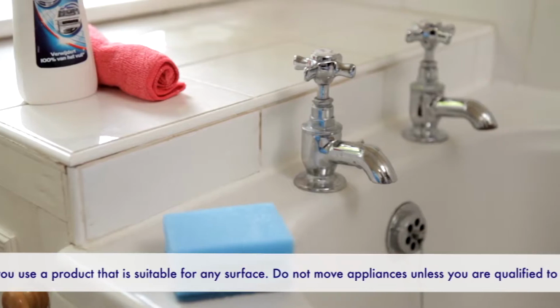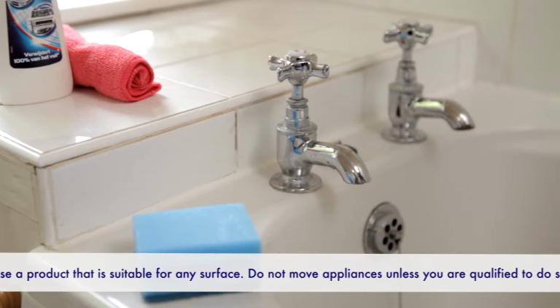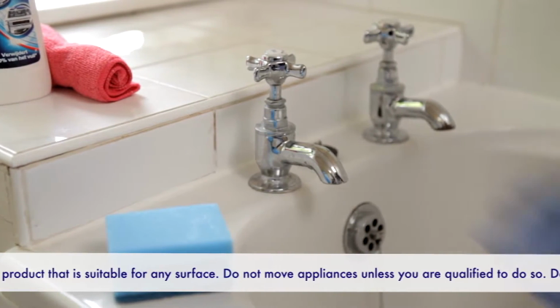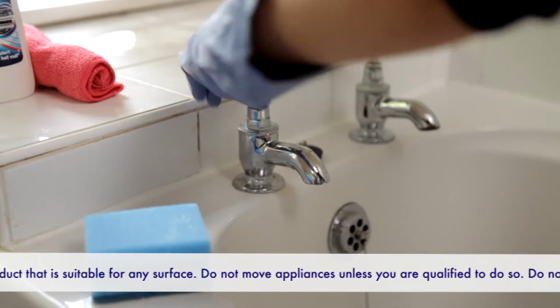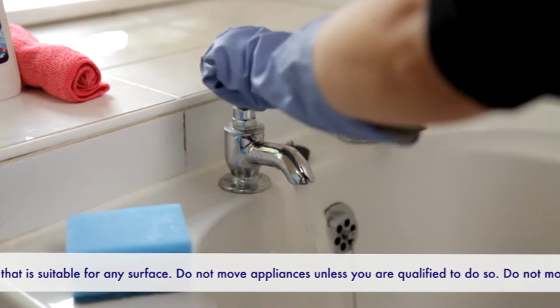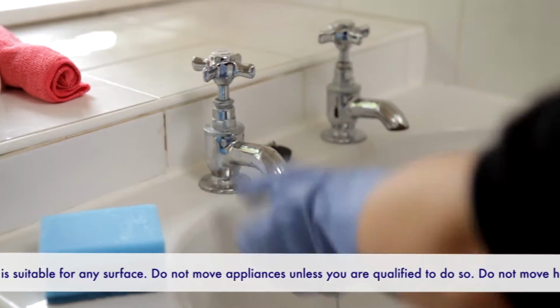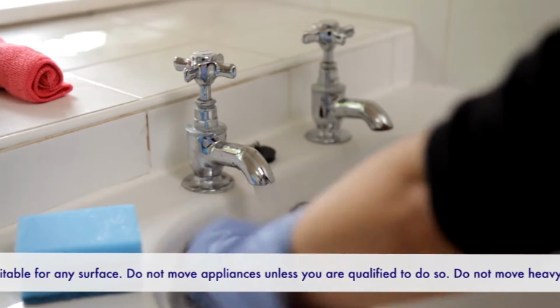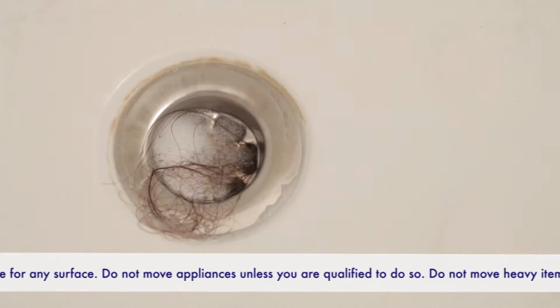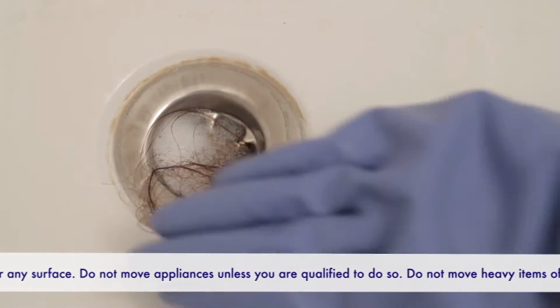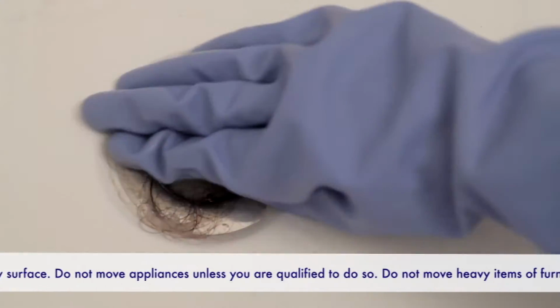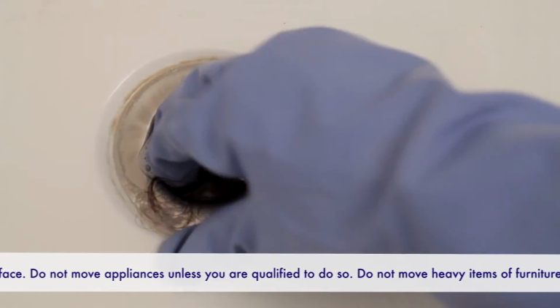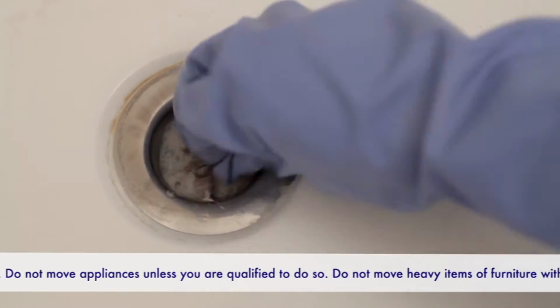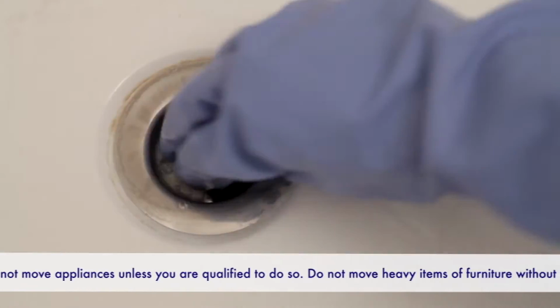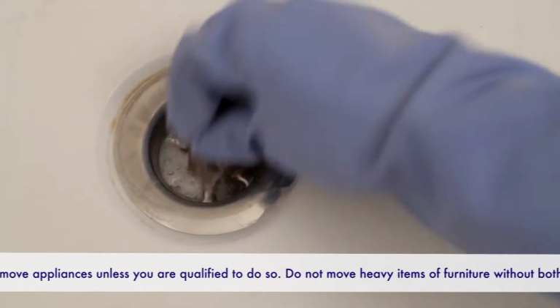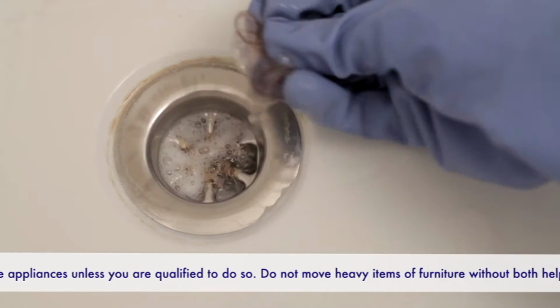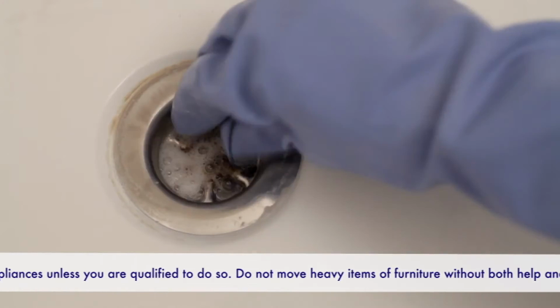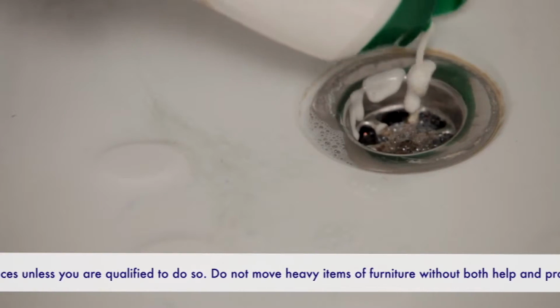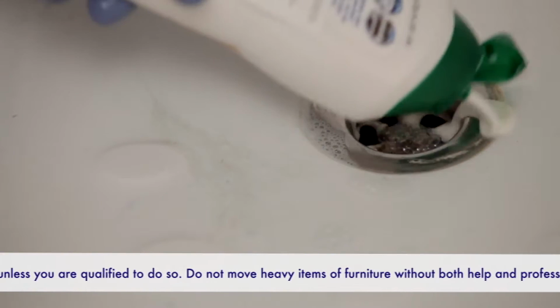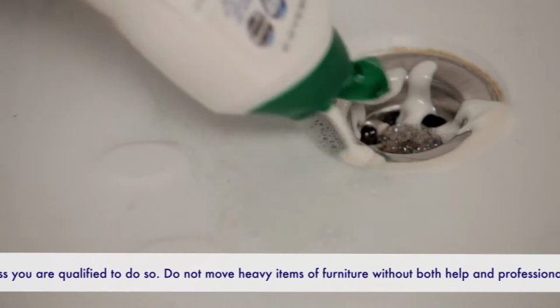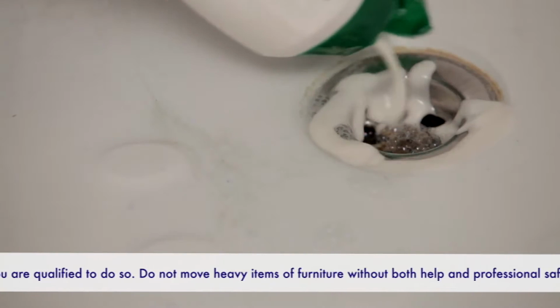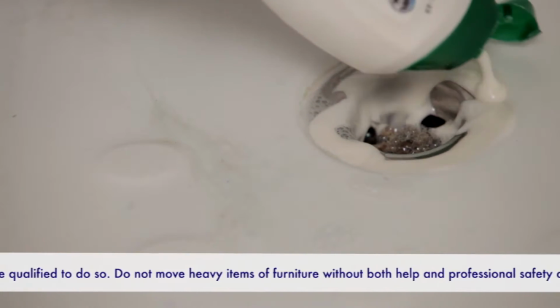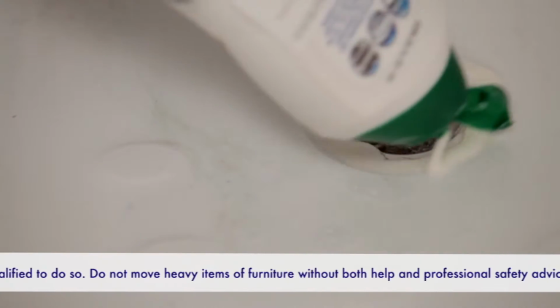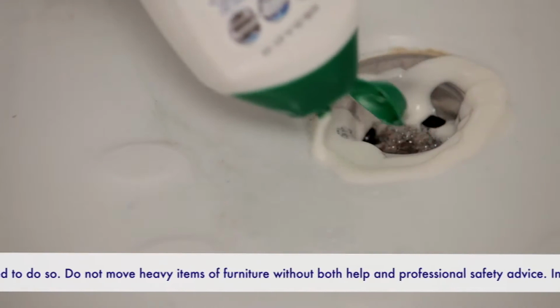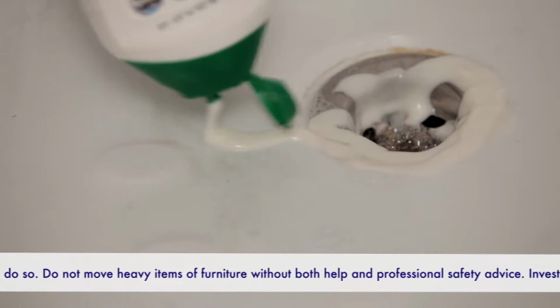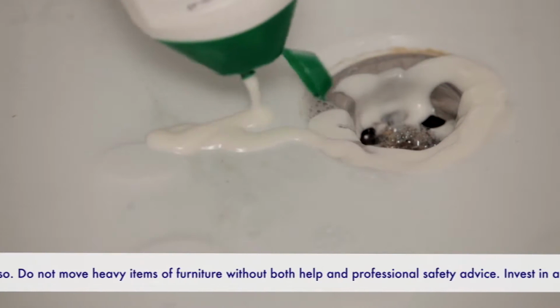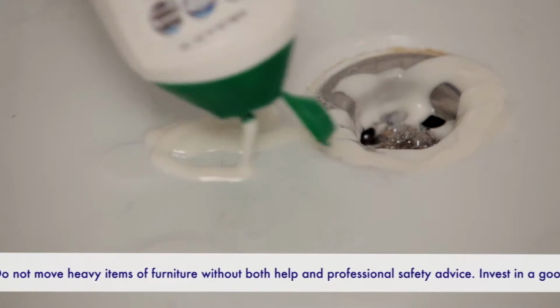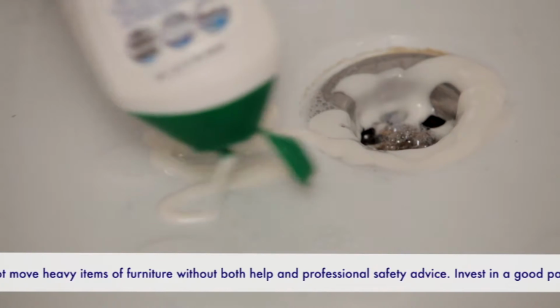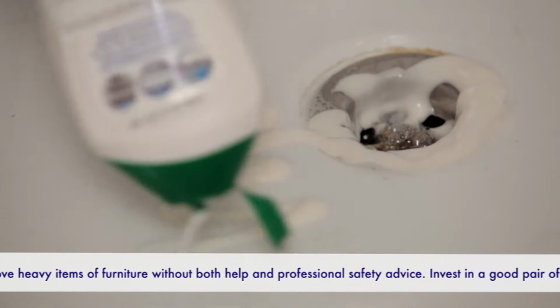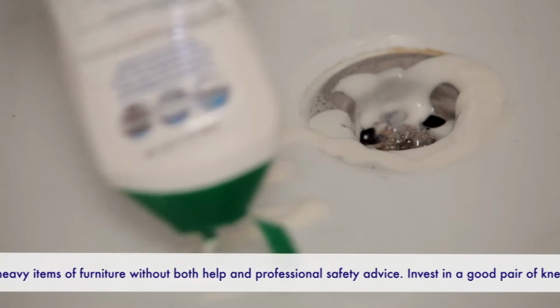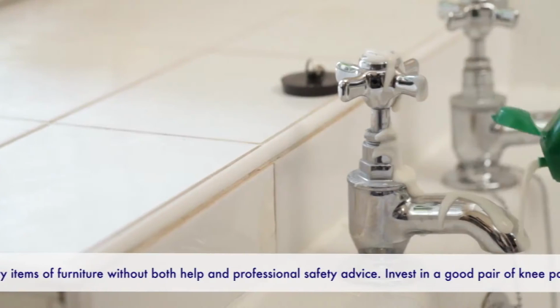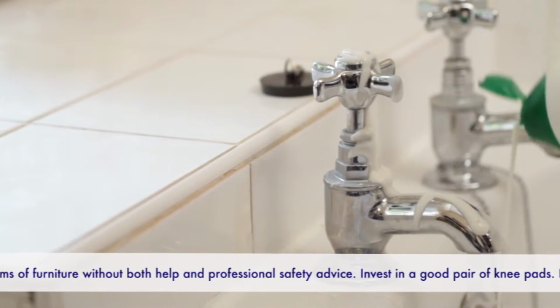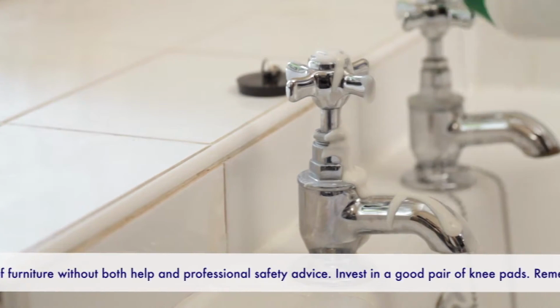Bath. Start by cleaning the plug hole and removing hair and debris. Then apply cleaner a section at a time, paying particular attention to trouble spots like plug holes, lime scale and around the taps.